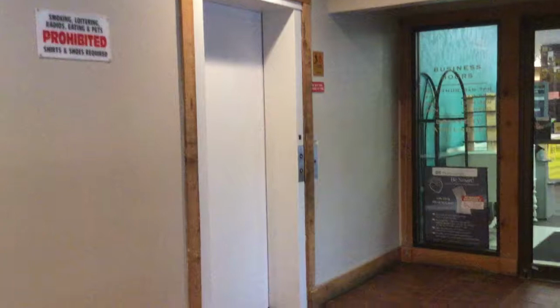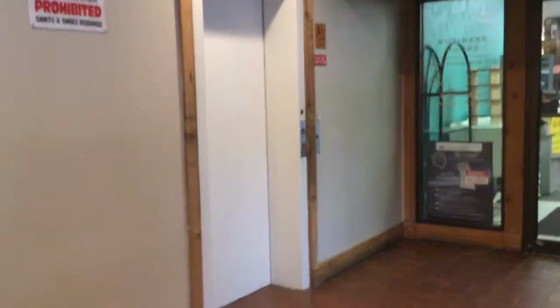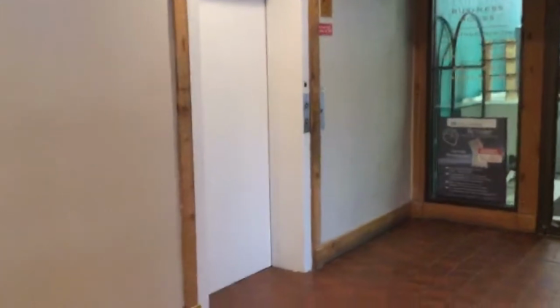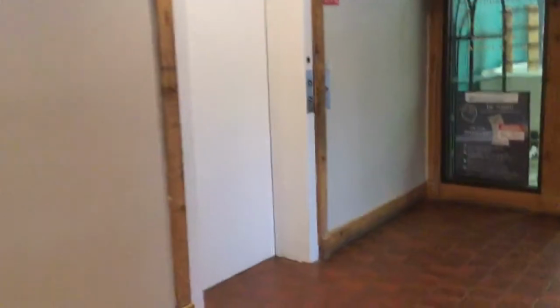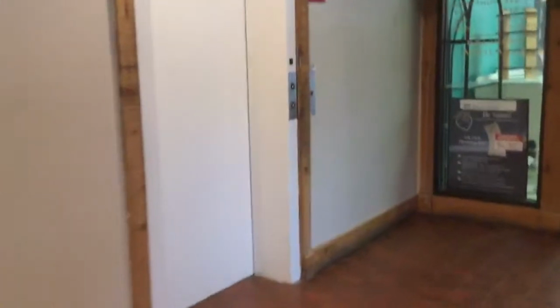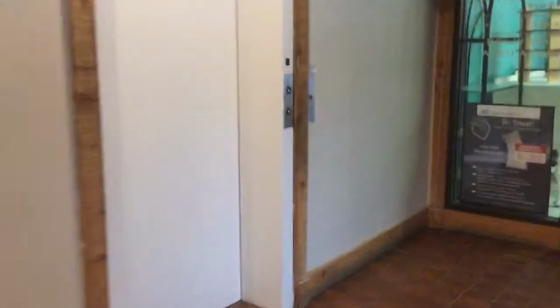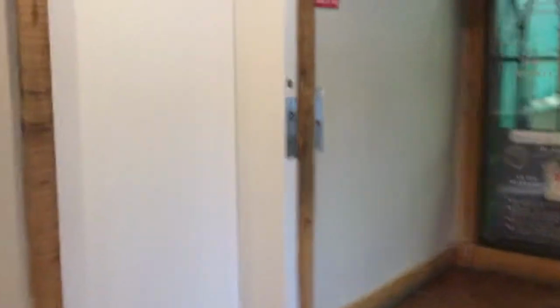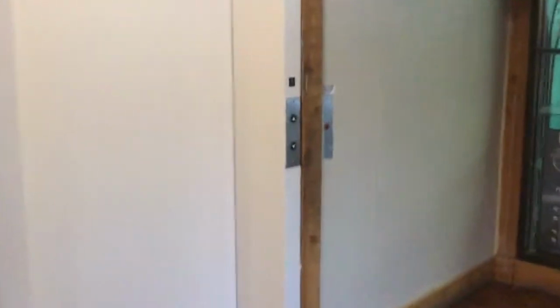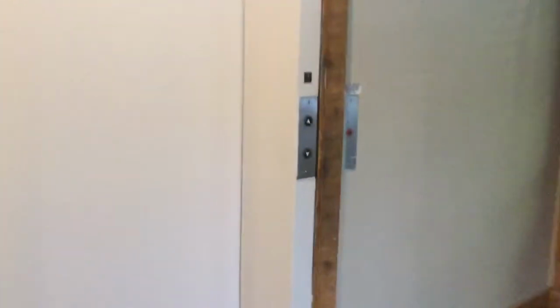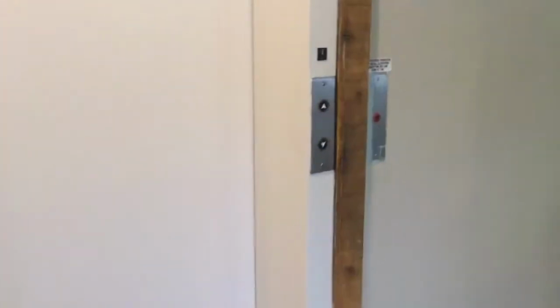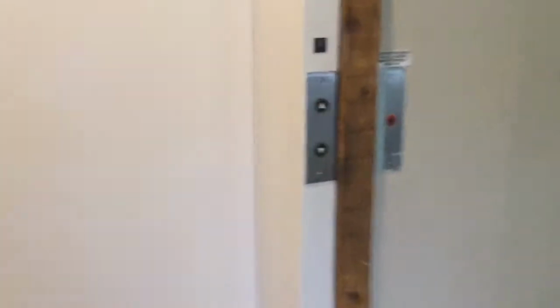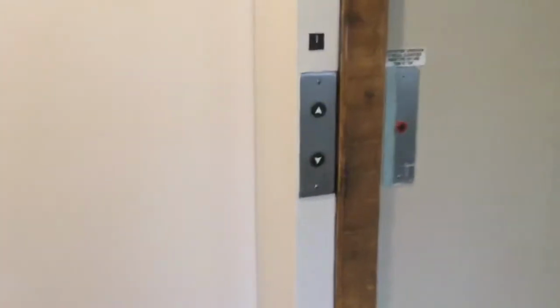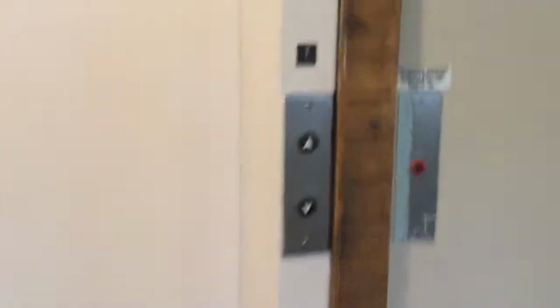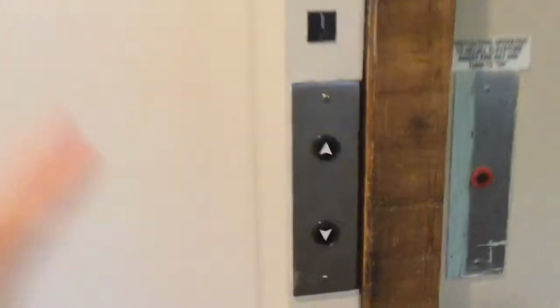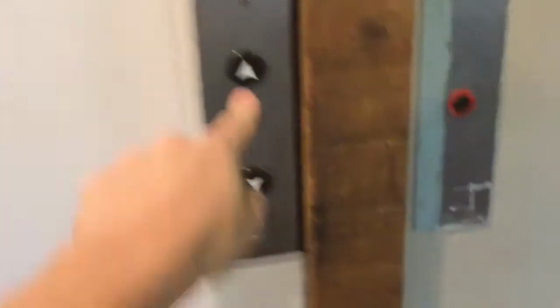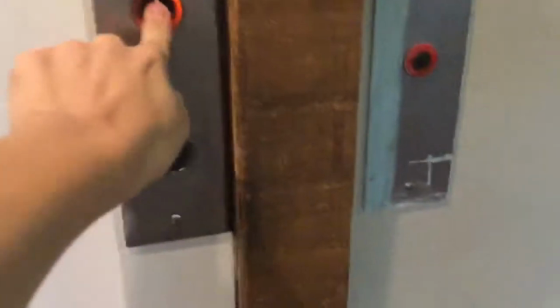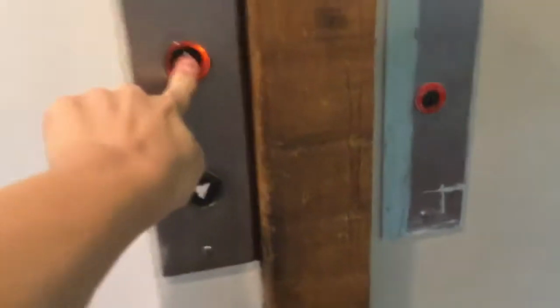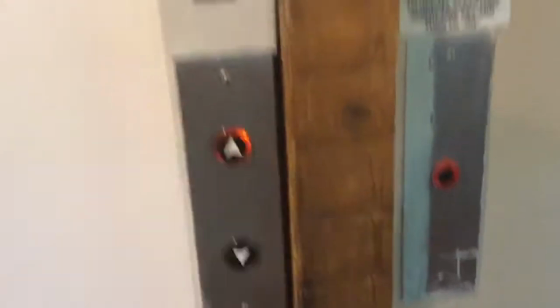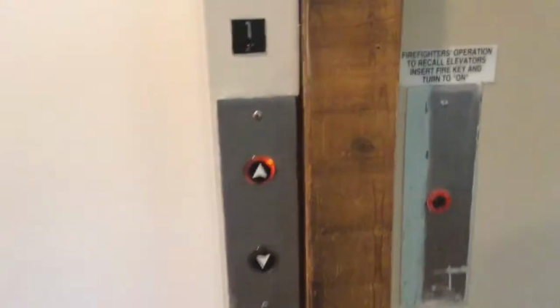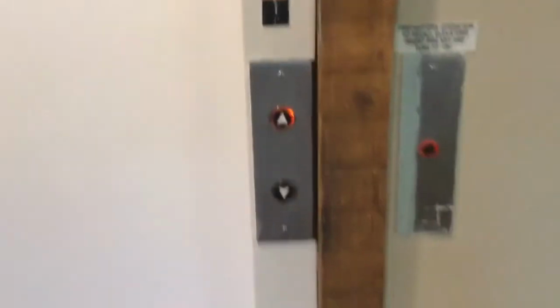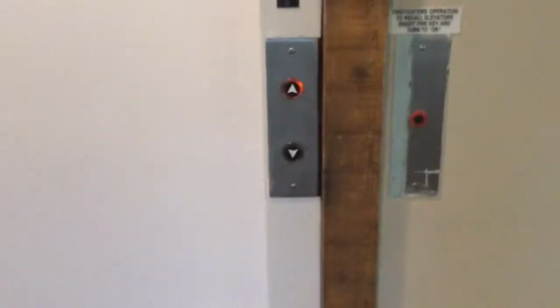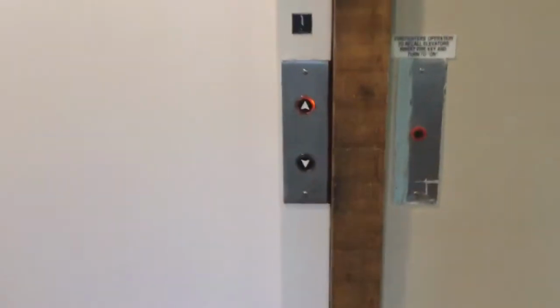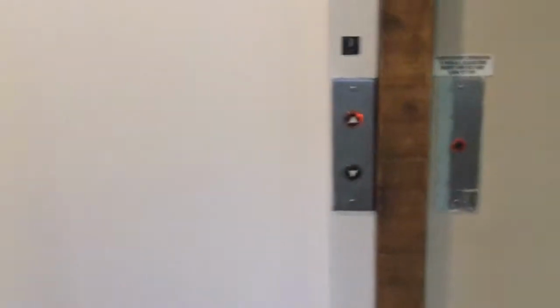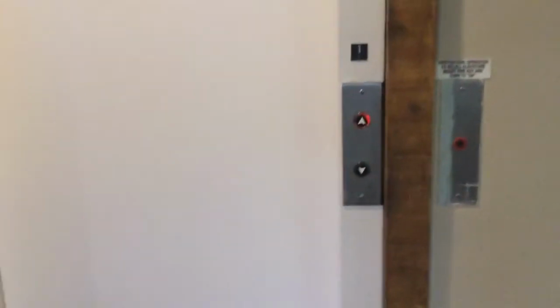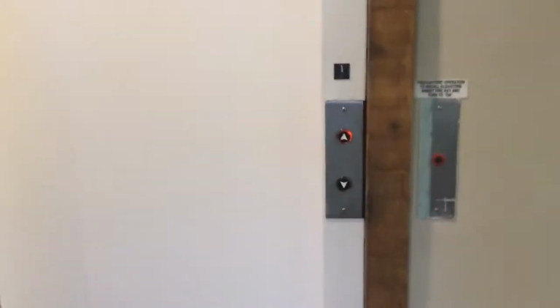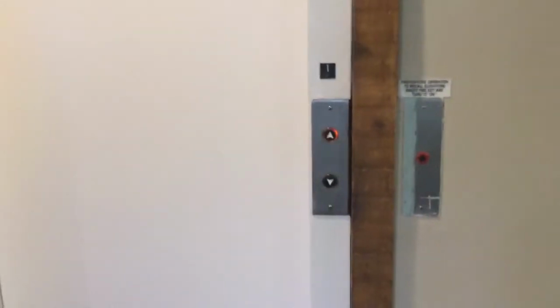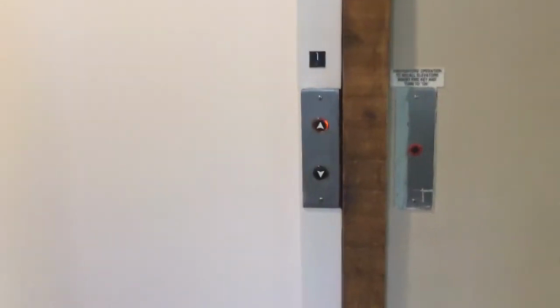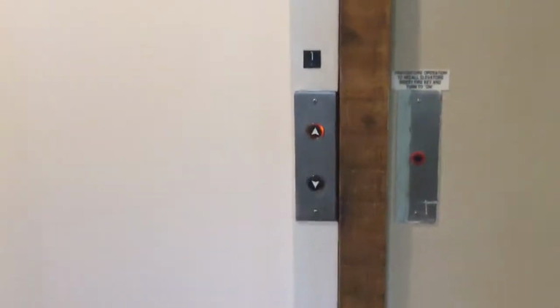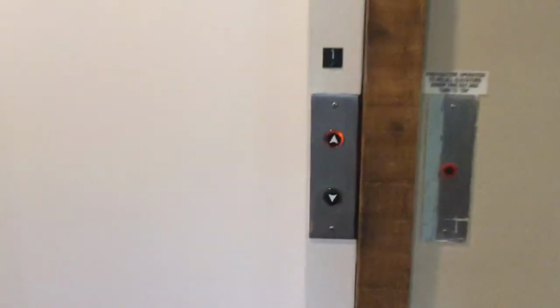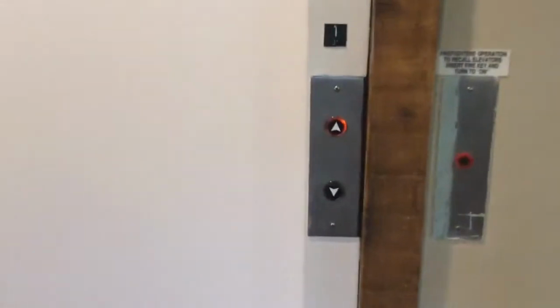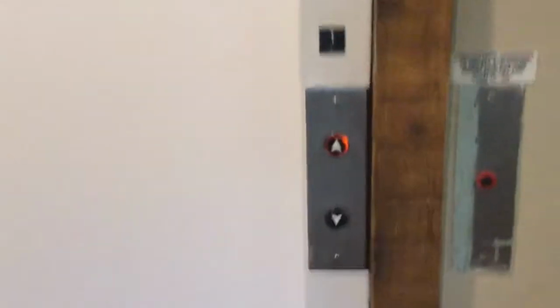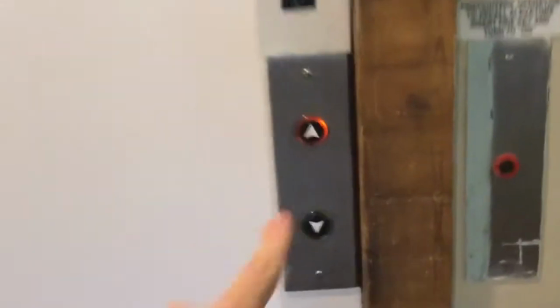The elevator. I actually forgot what location it is in Fairport, New York. Look at this elevator — it's an Otis Lexan.